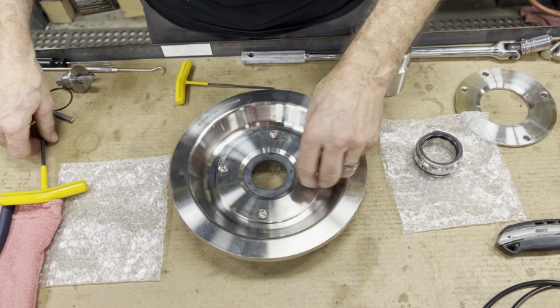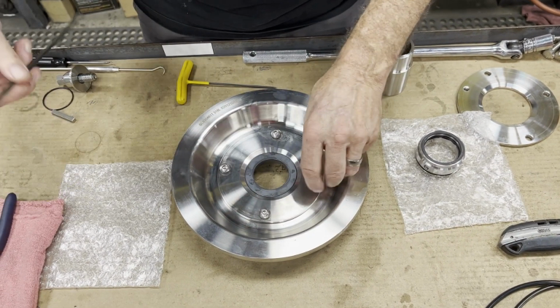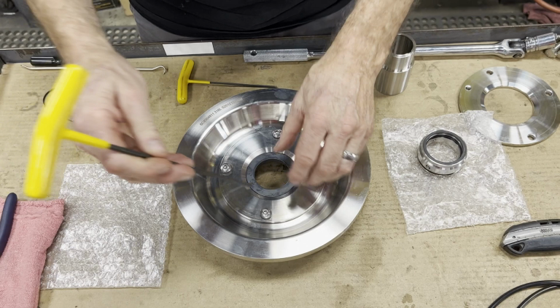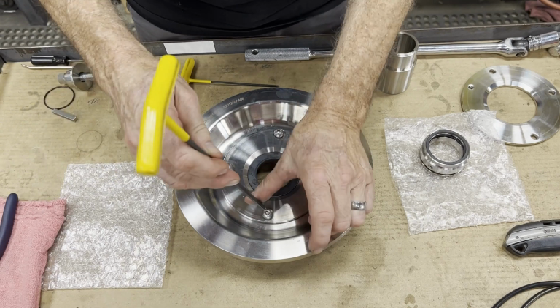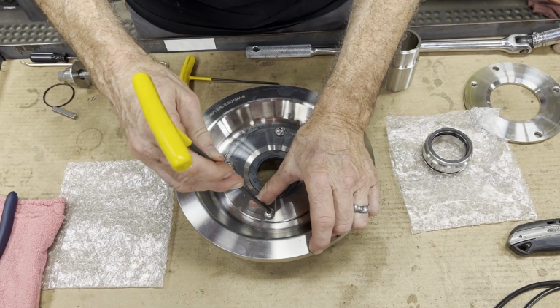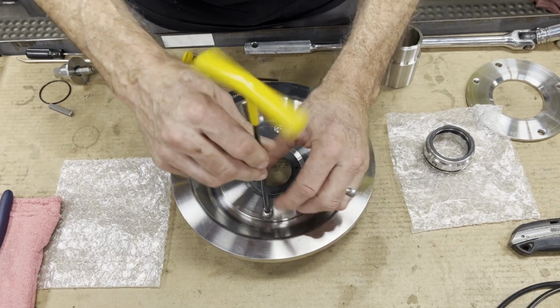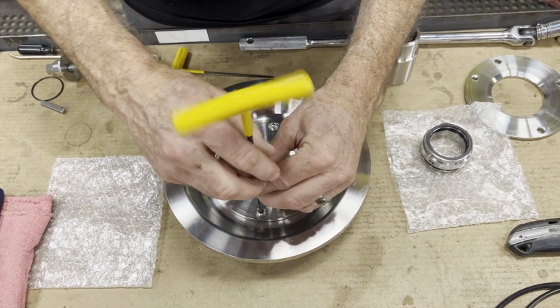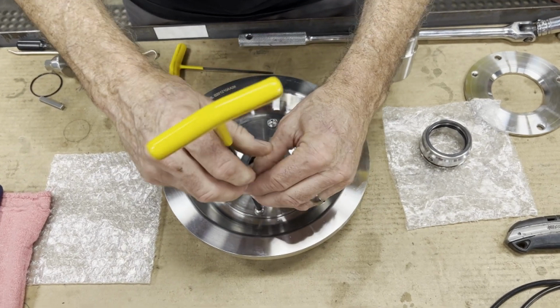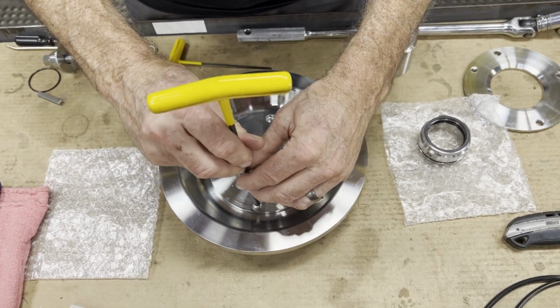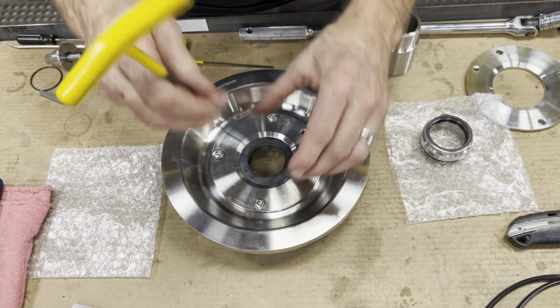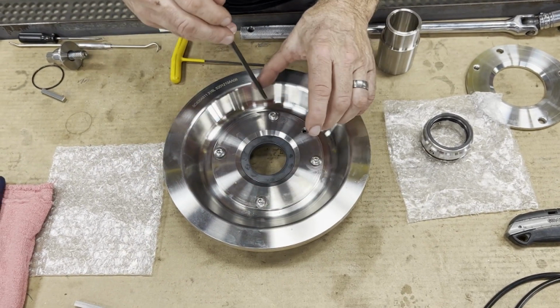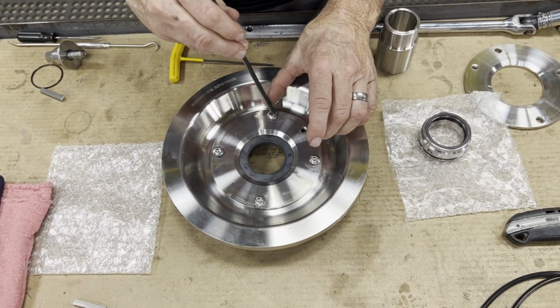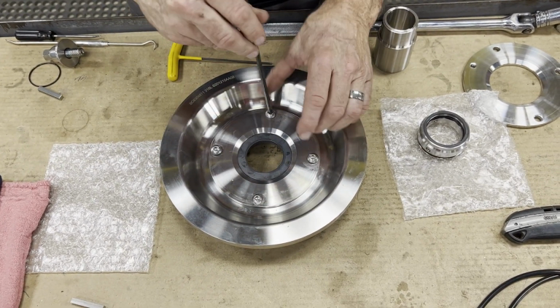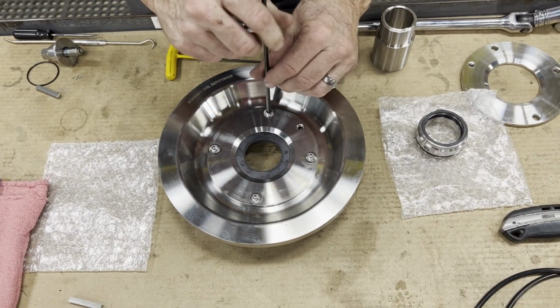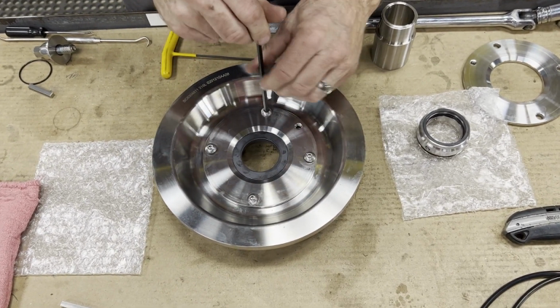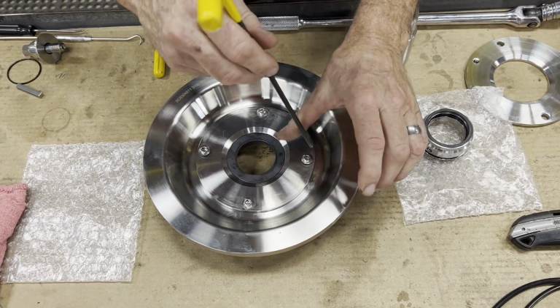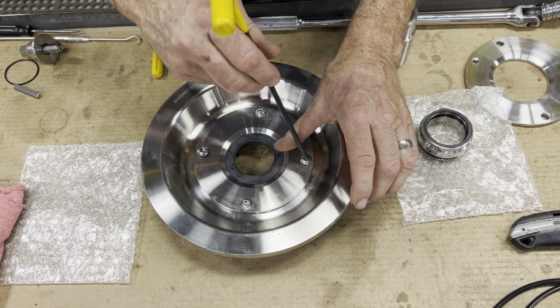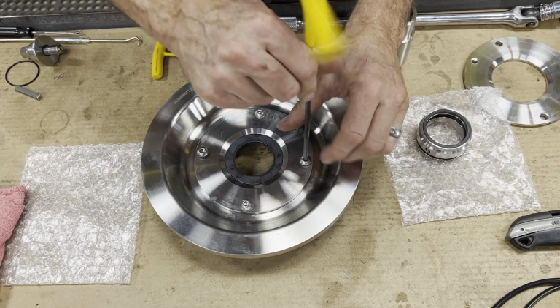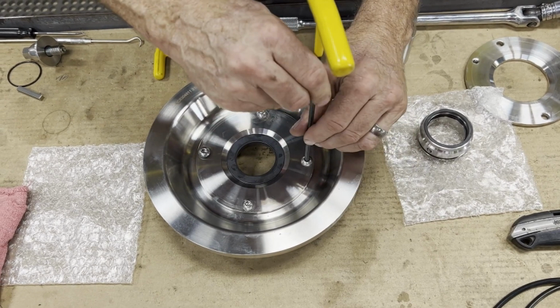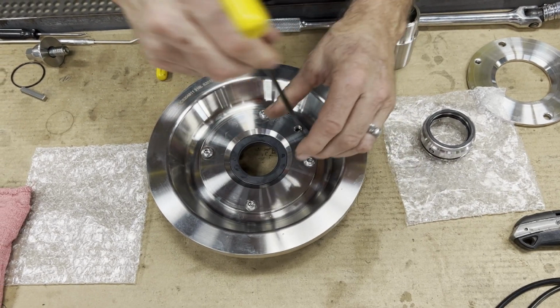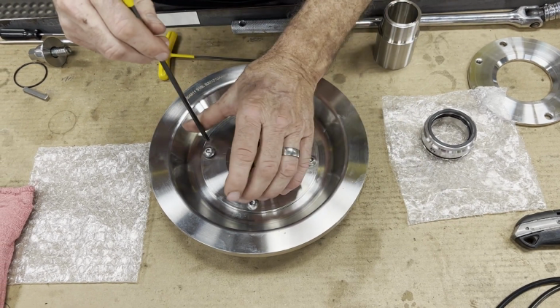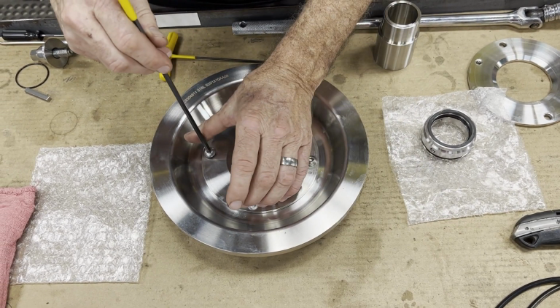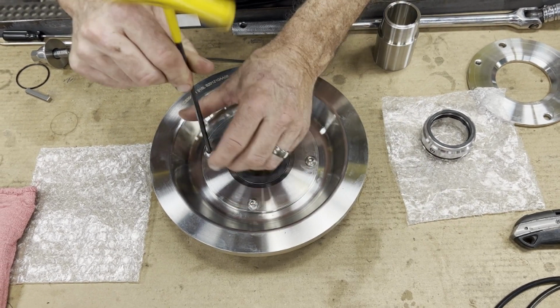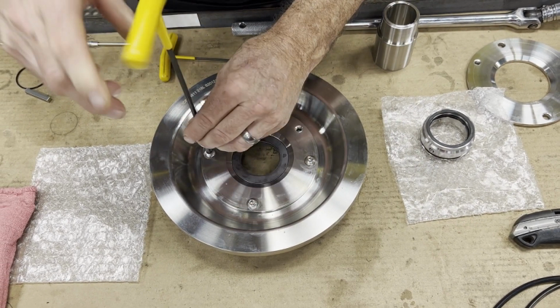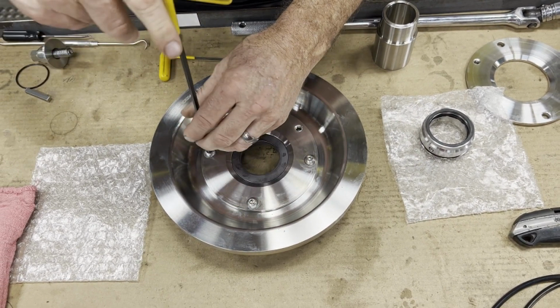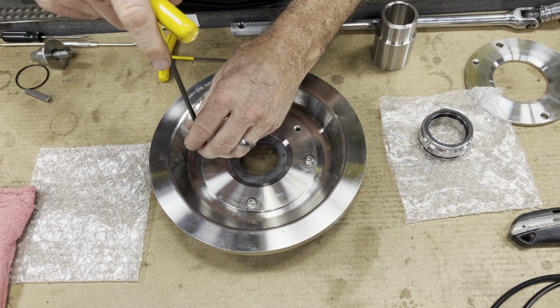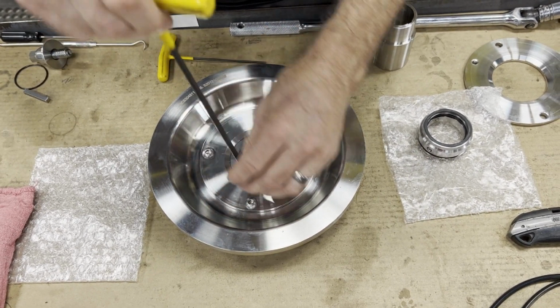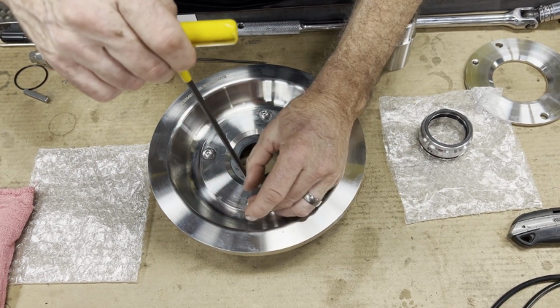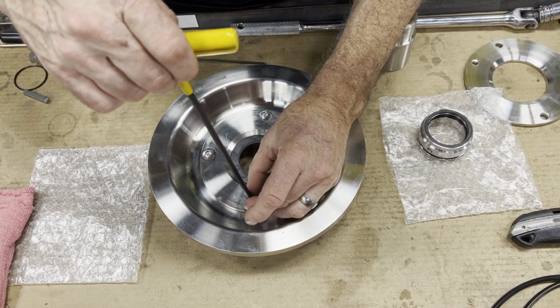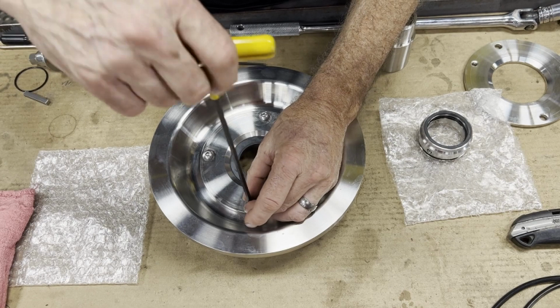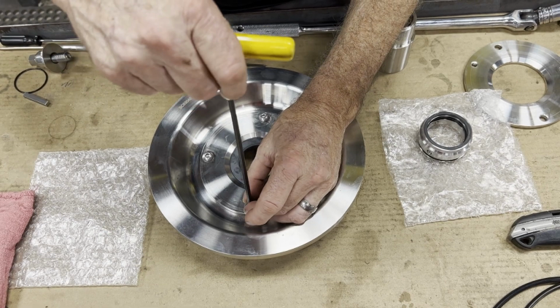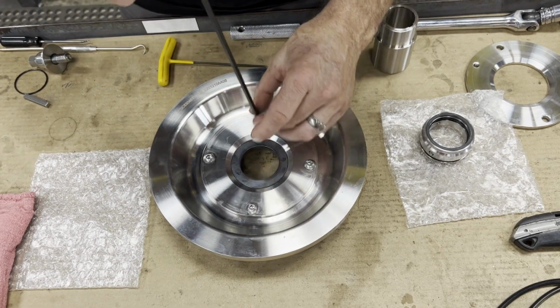You want to tighten these in succession, so you just snug down one, snug down the second, third and fourth, and then go back in and tighten them up.